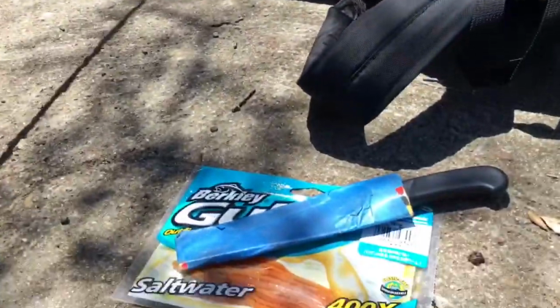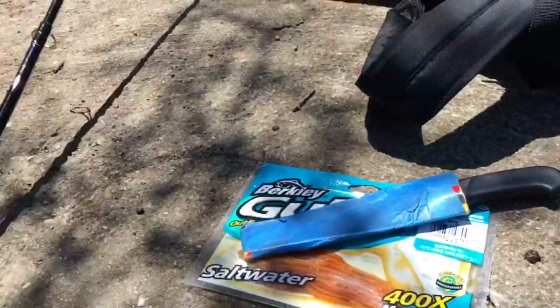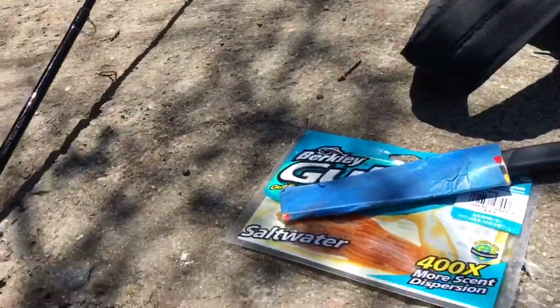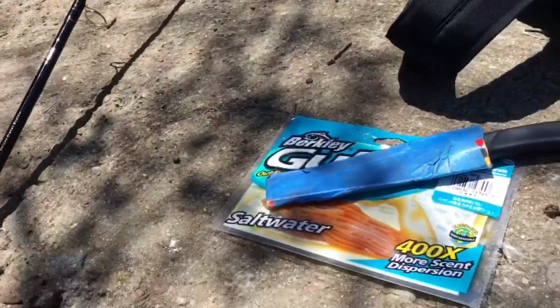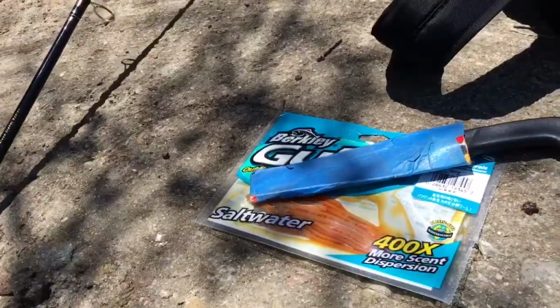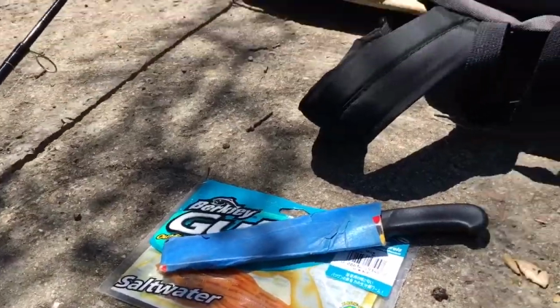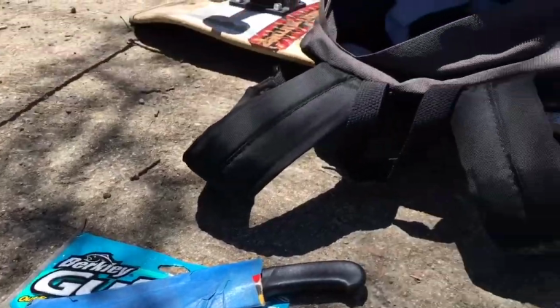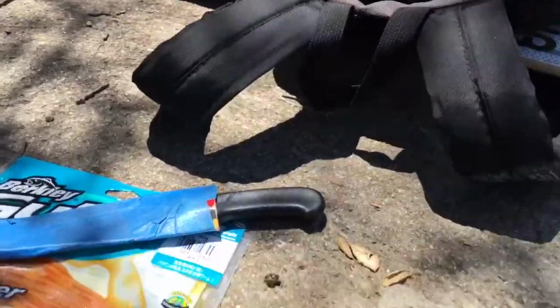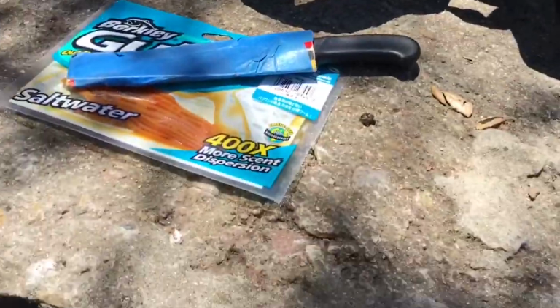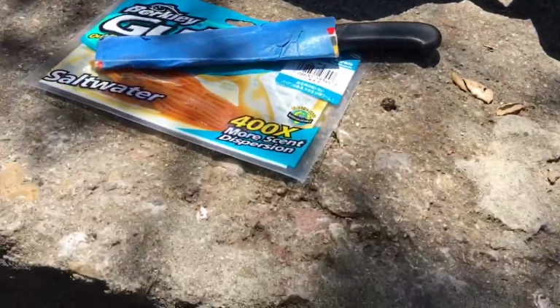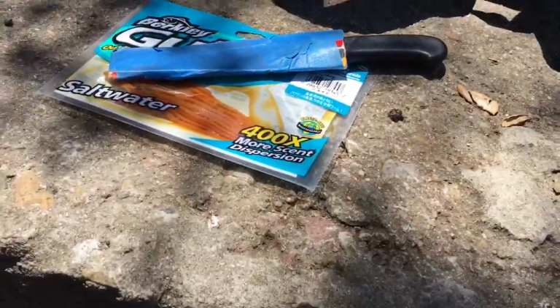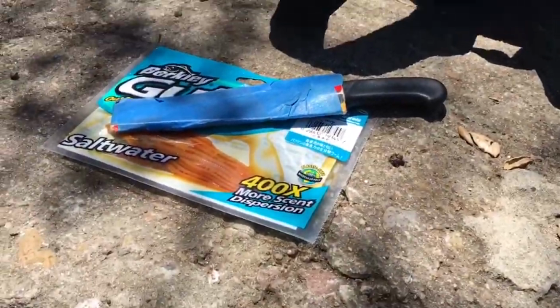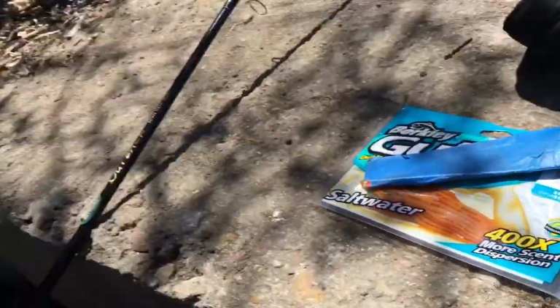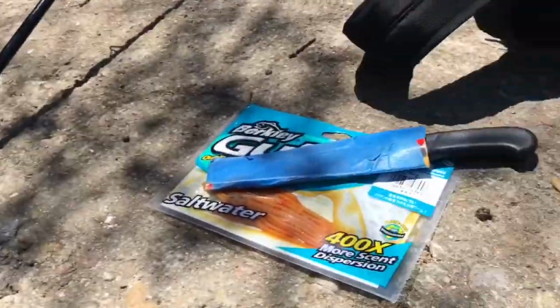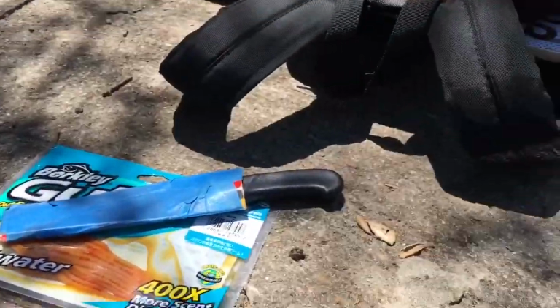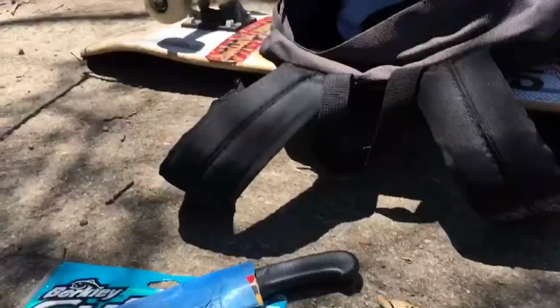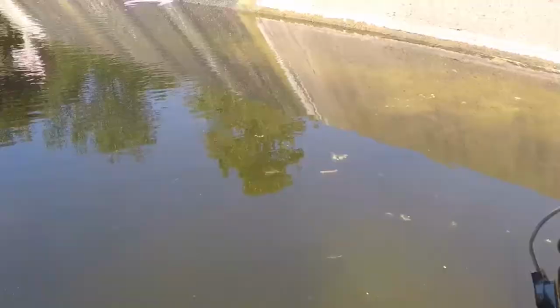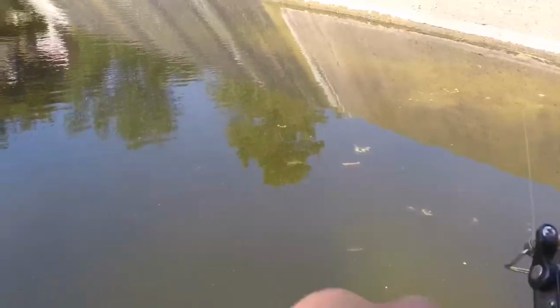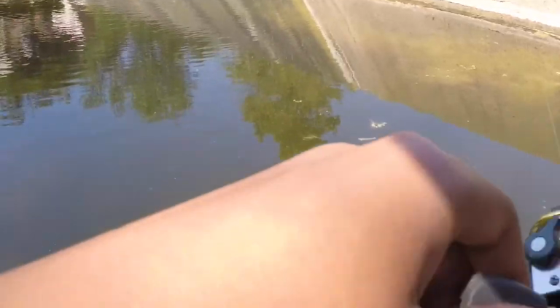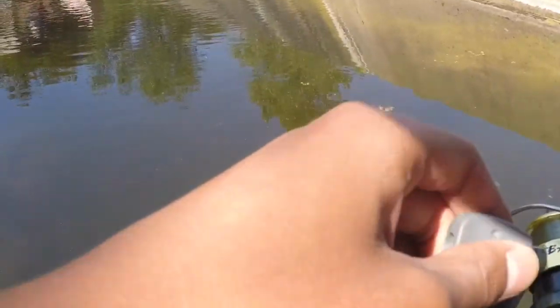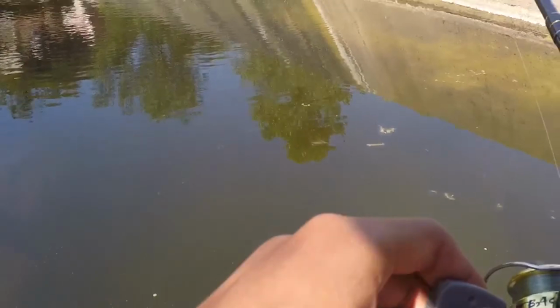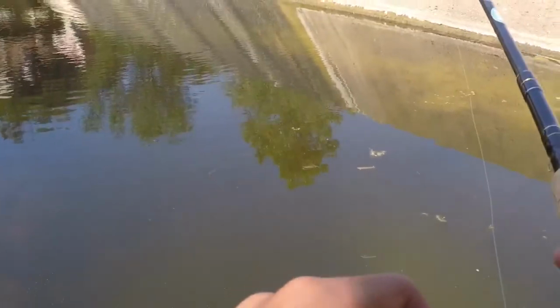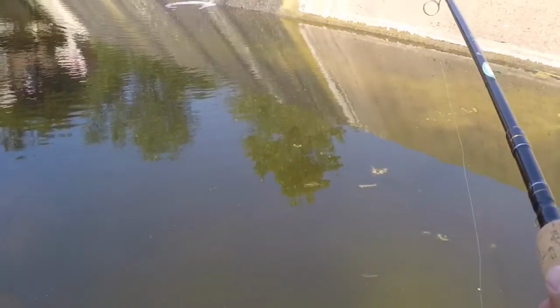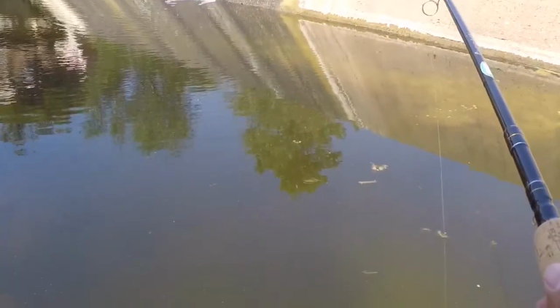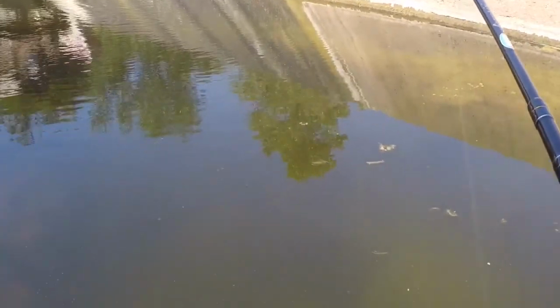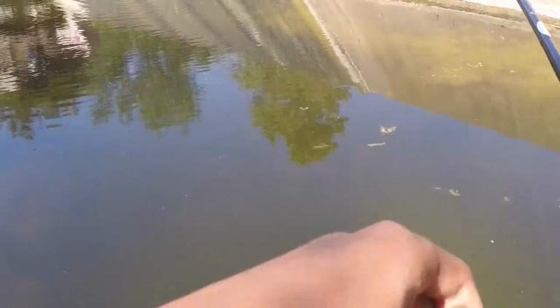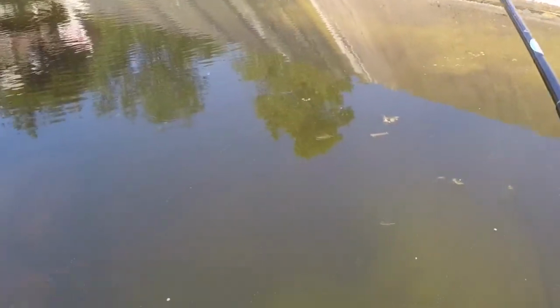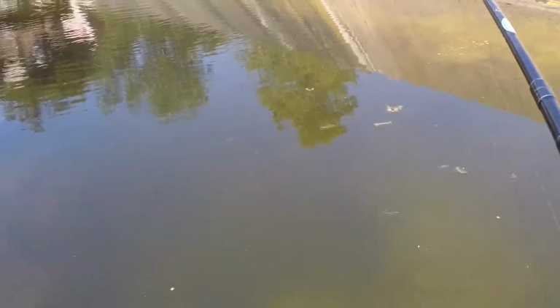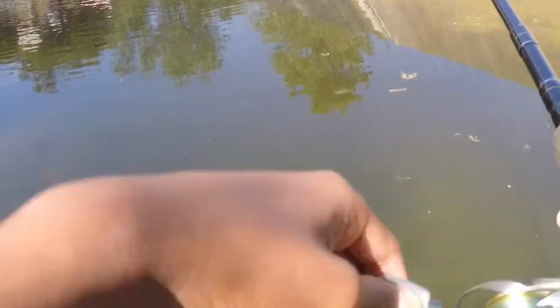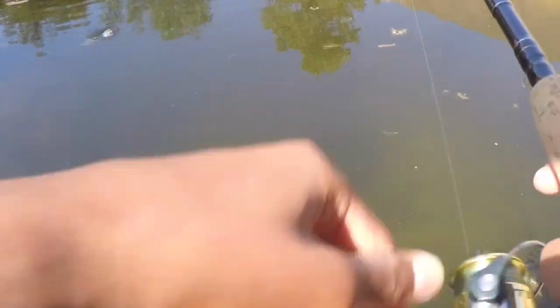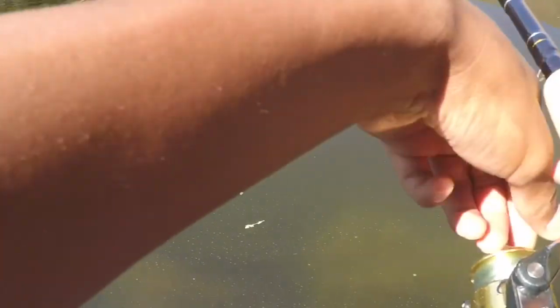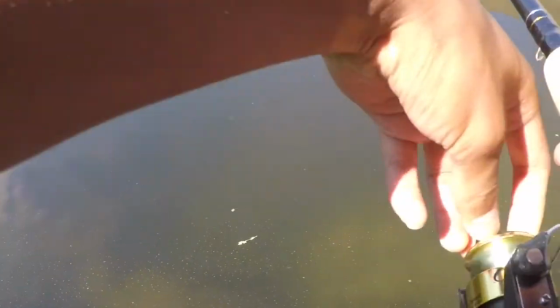I'm gonna get my GoPro set up. We'll see how this goes. It's recording. I just got a bite. I'm gonna tighten the drag.